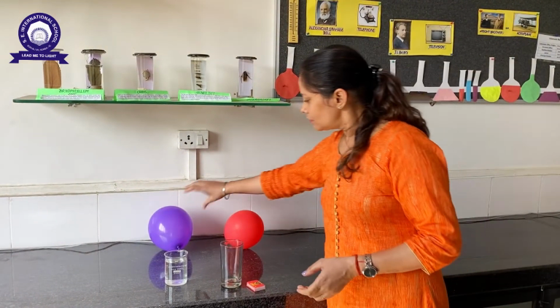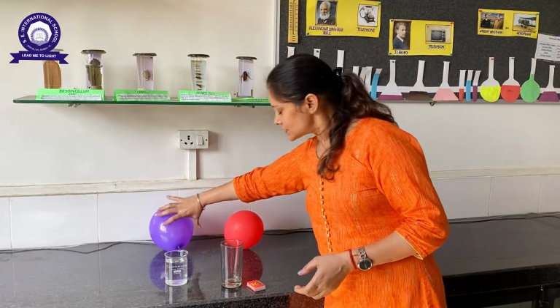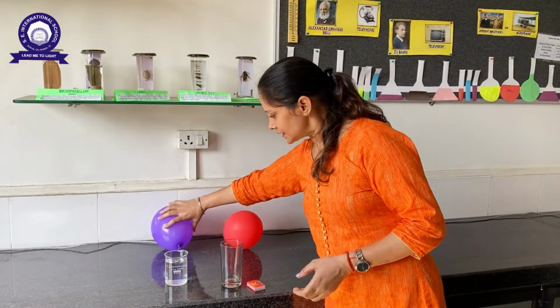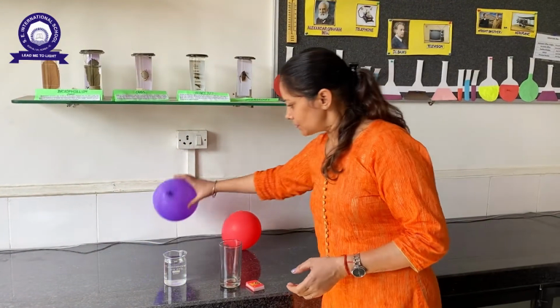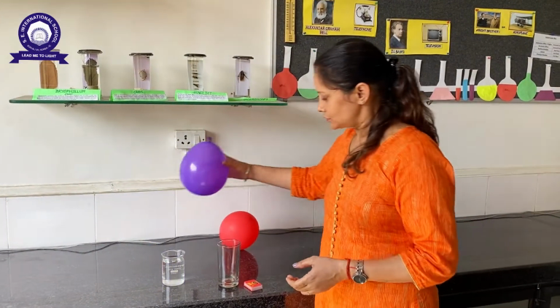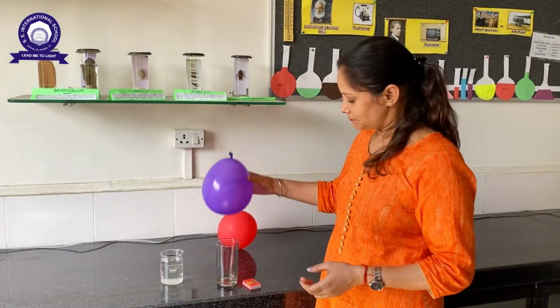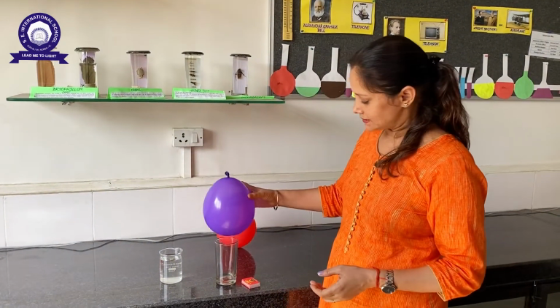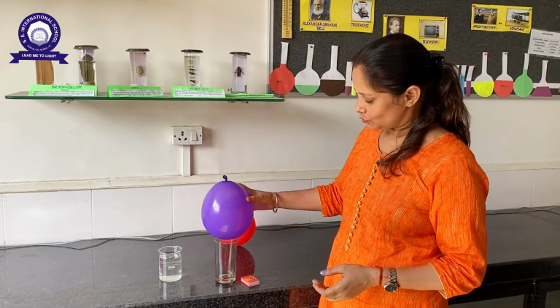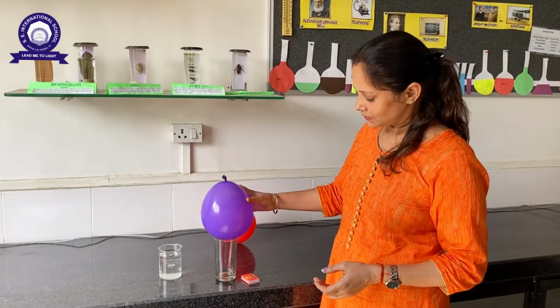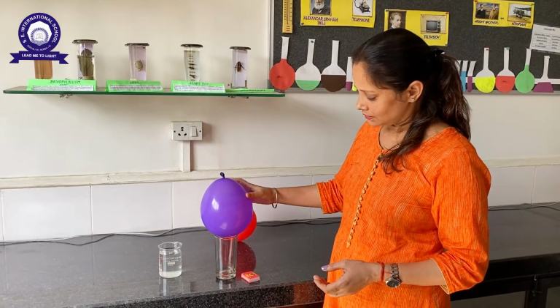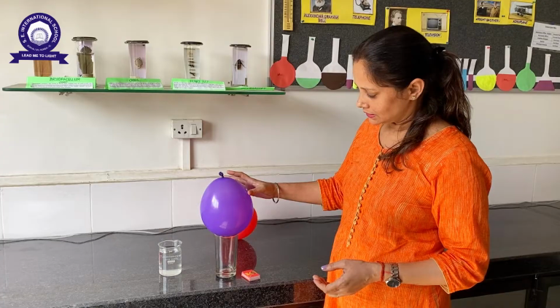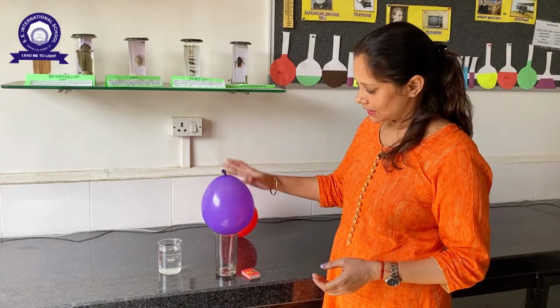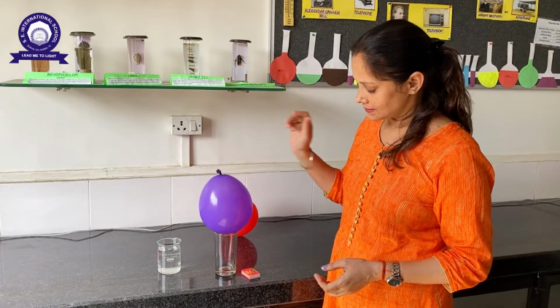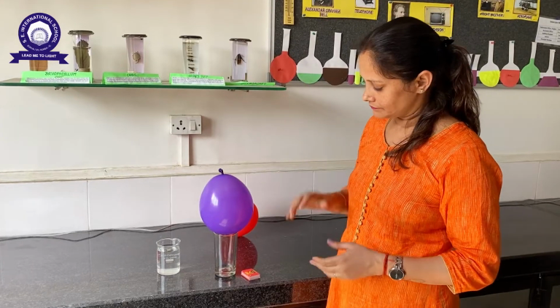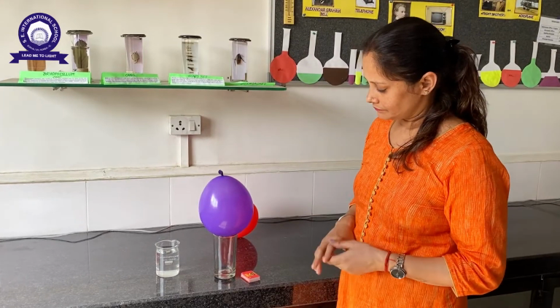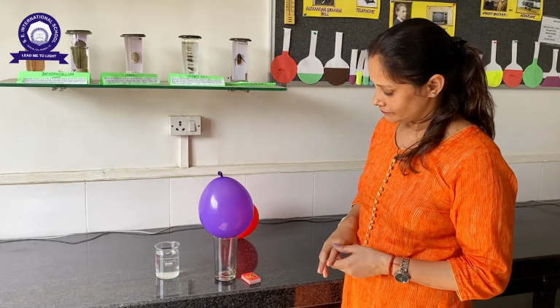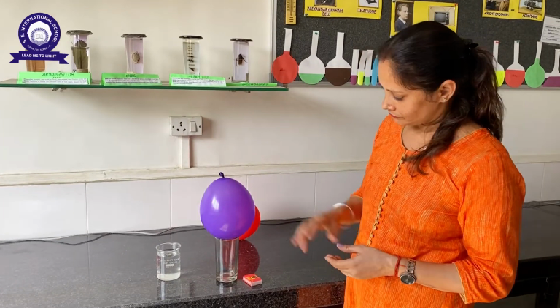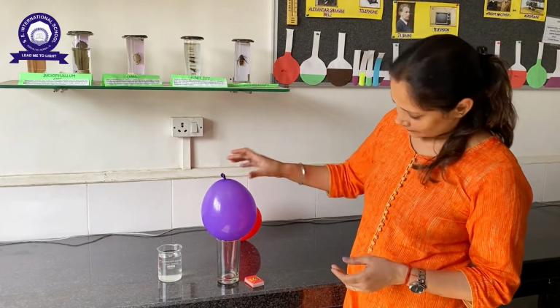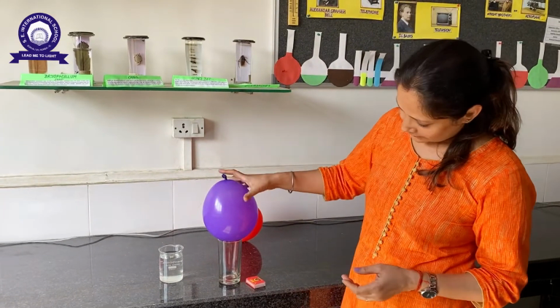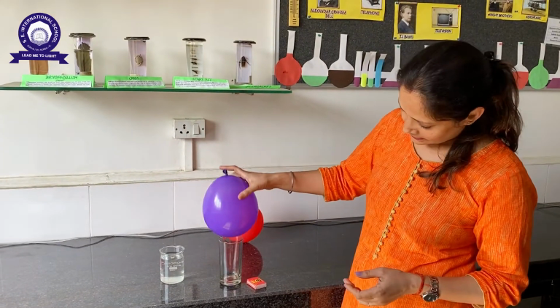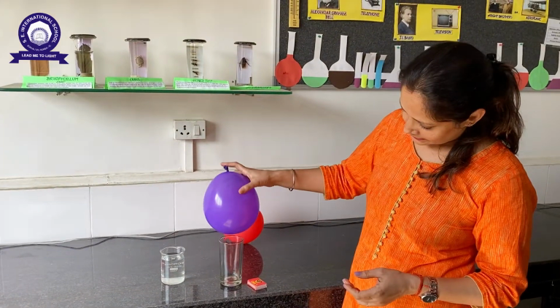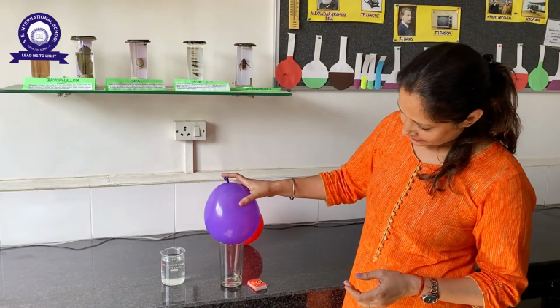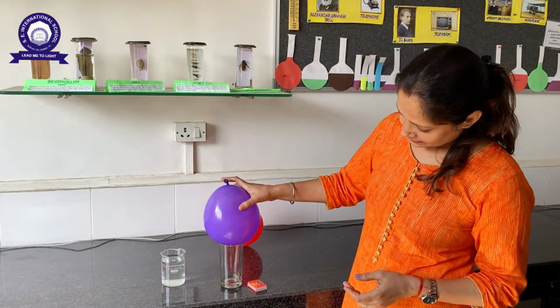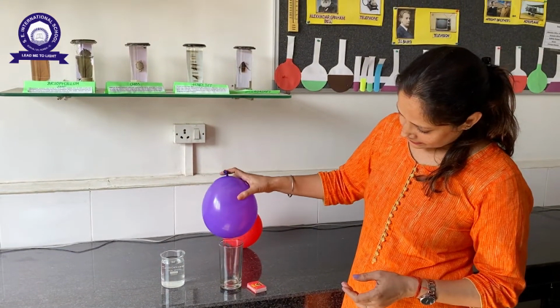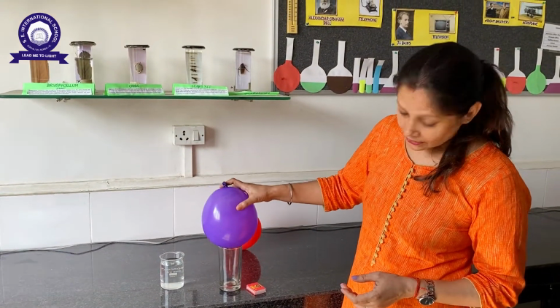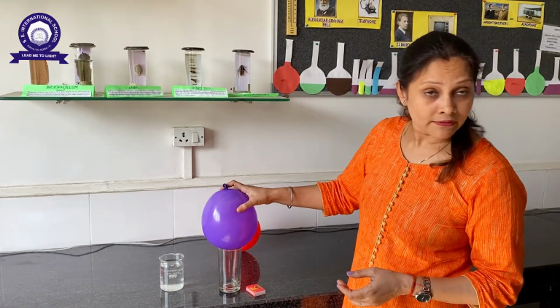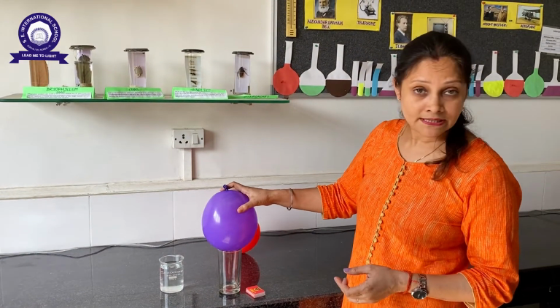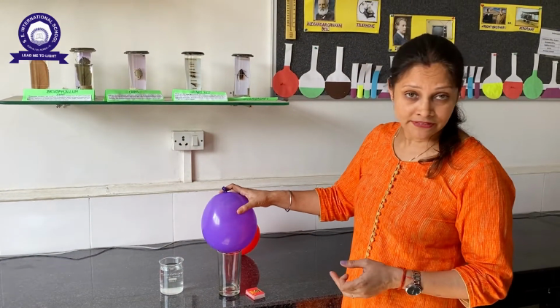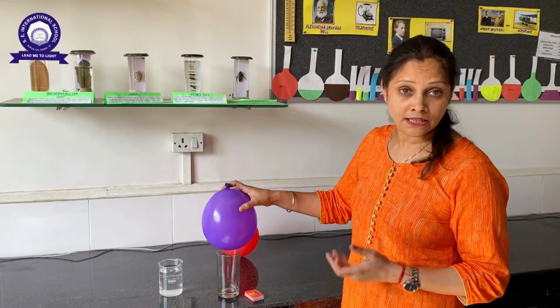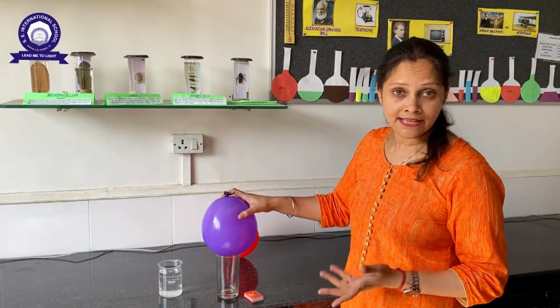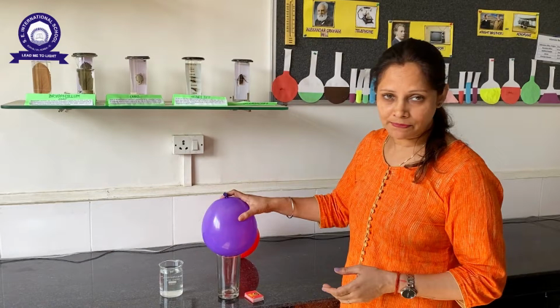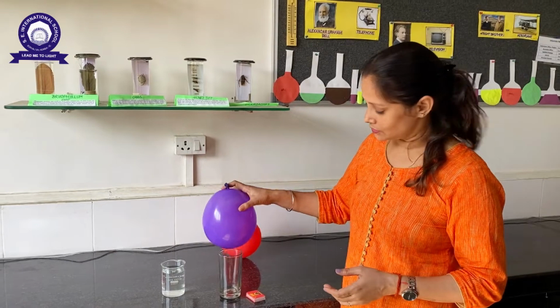First, we take a balloon and place it over the glass. We can see nothing happens here.